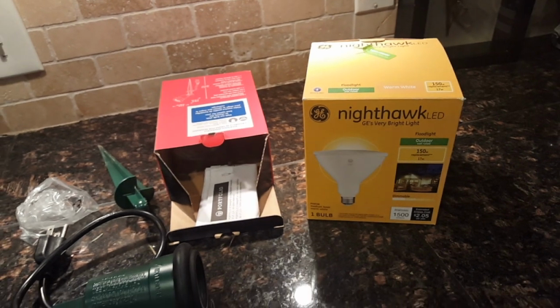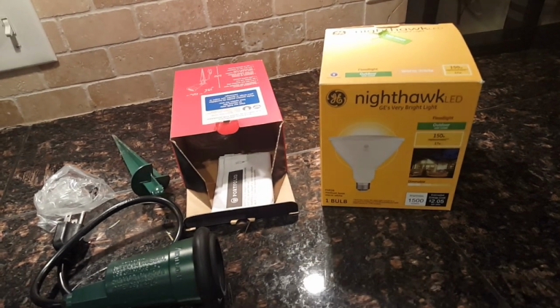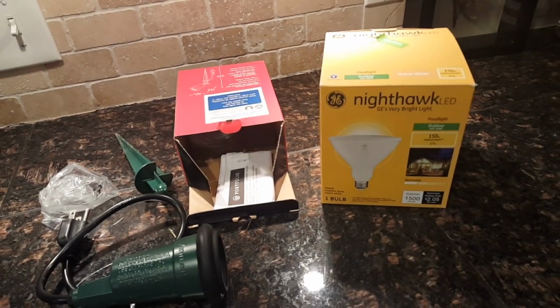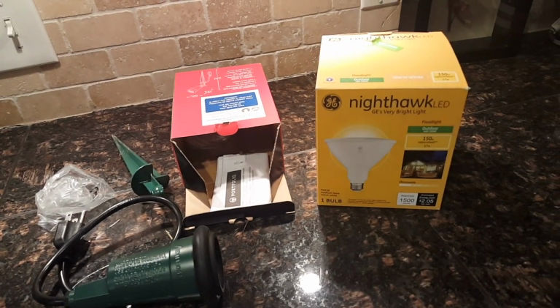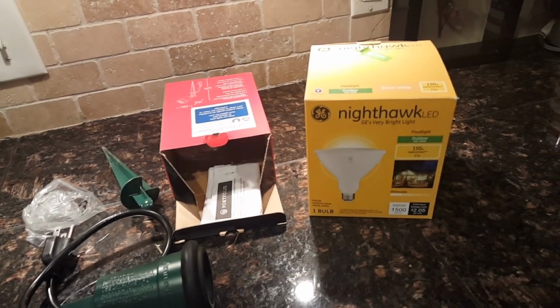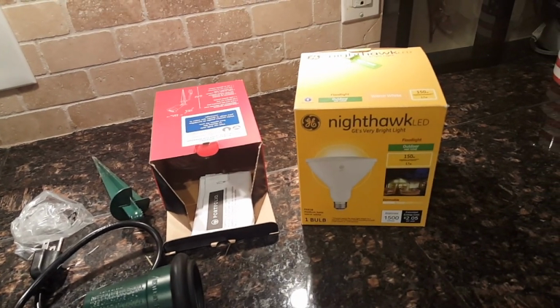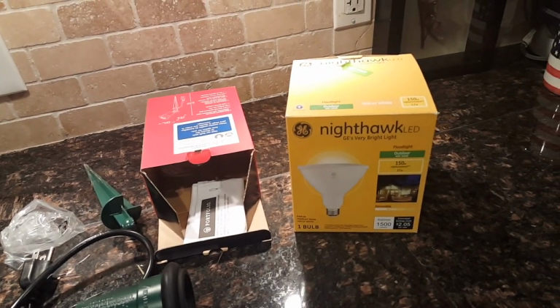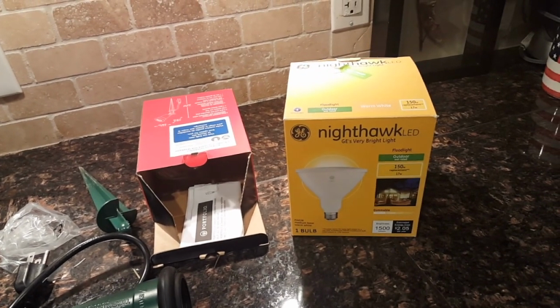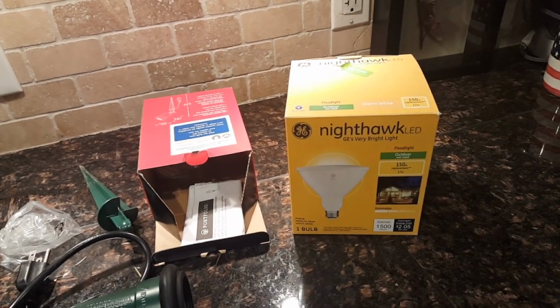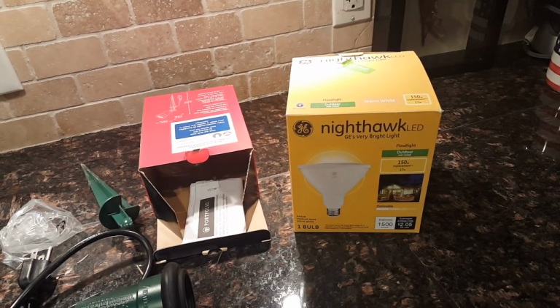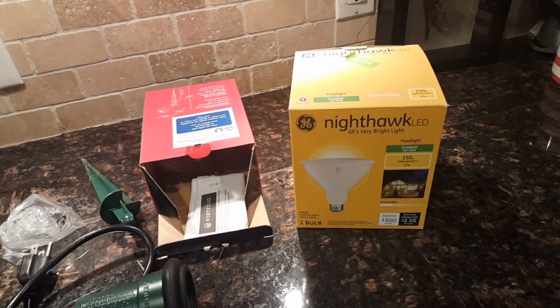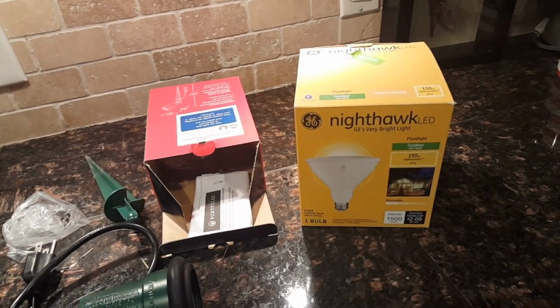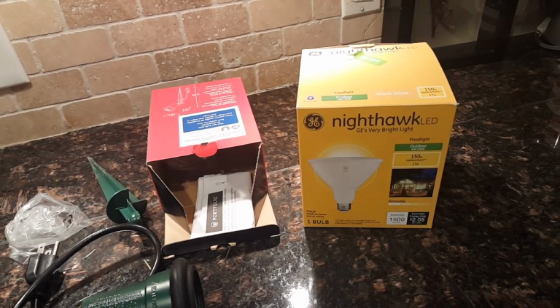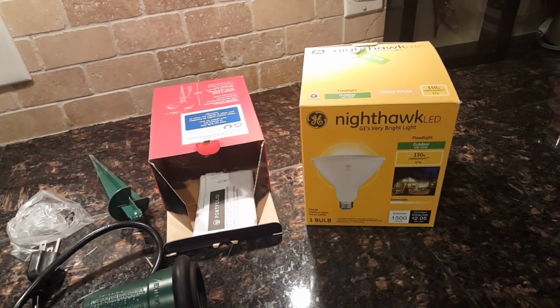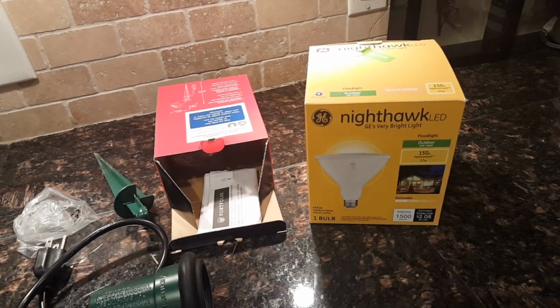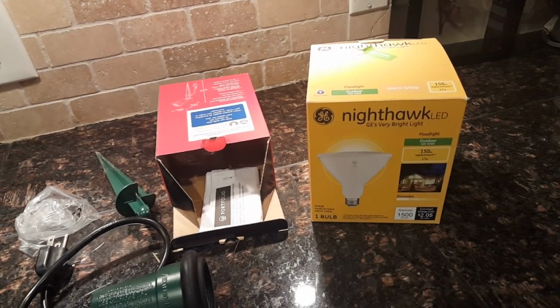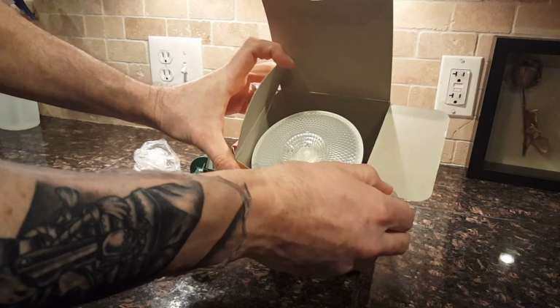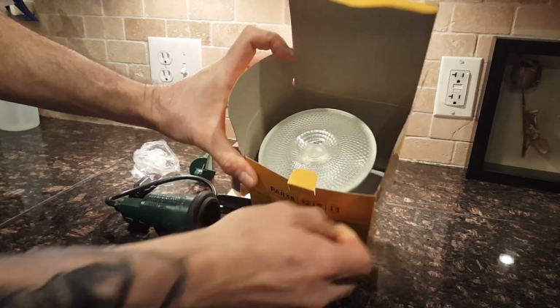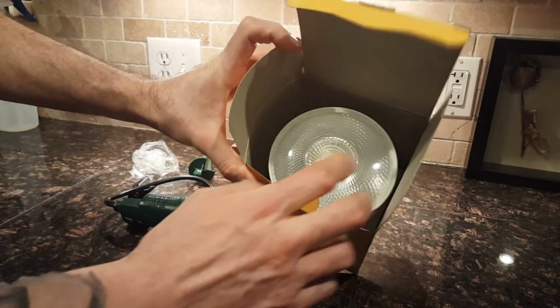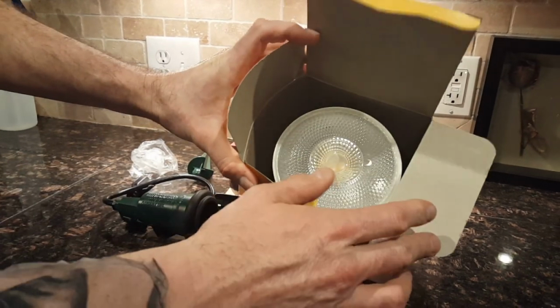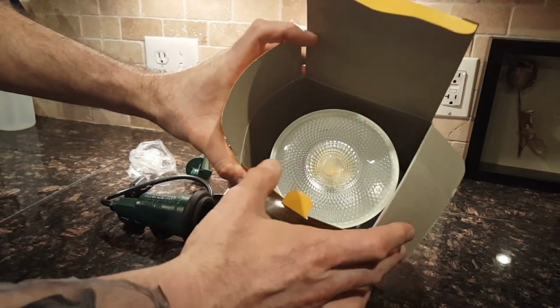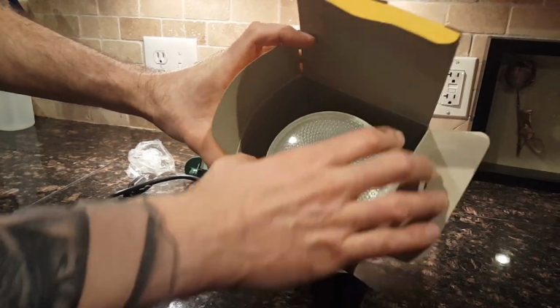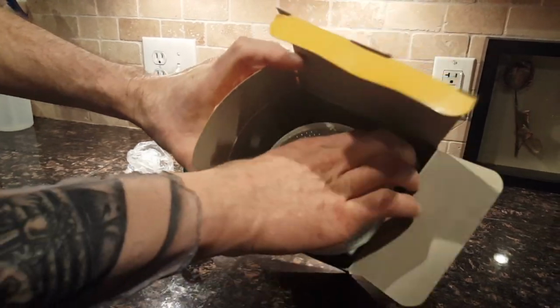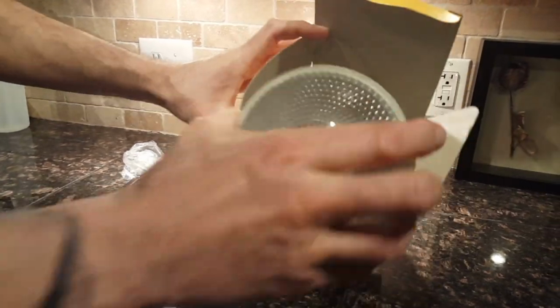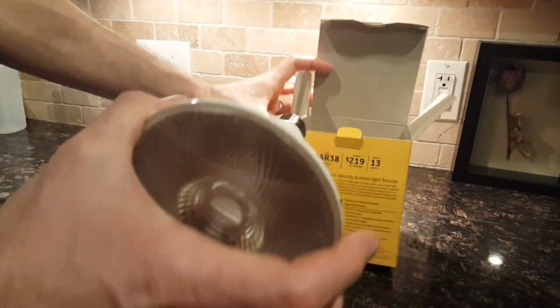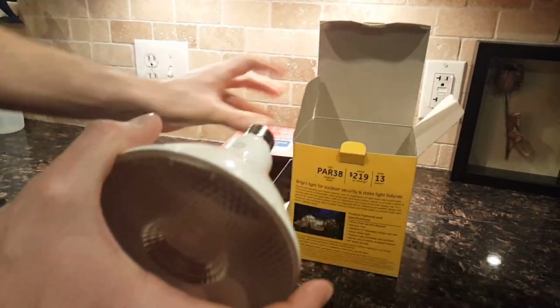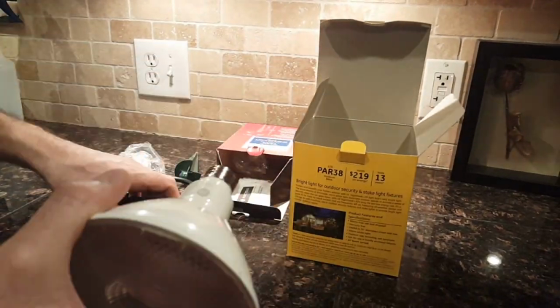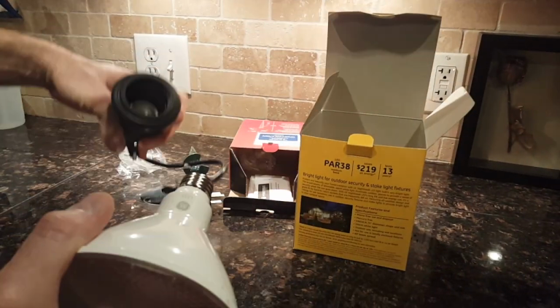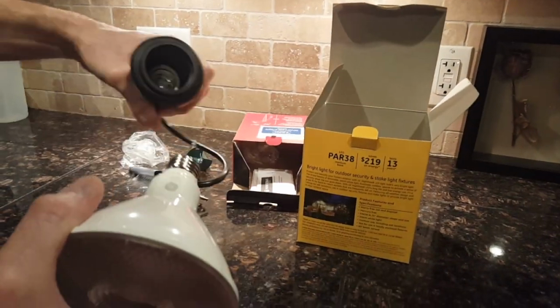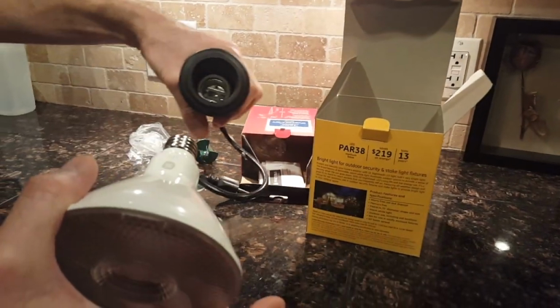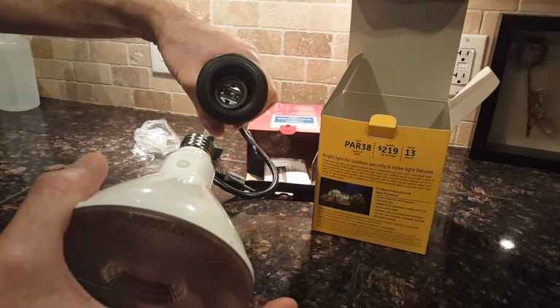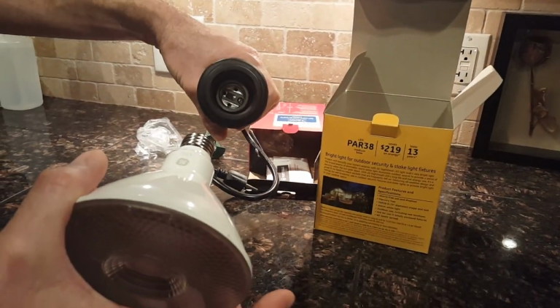I don't have any floodlights on the pond right now or on any of my landscaping, so this is going to be a nice little upgrade.